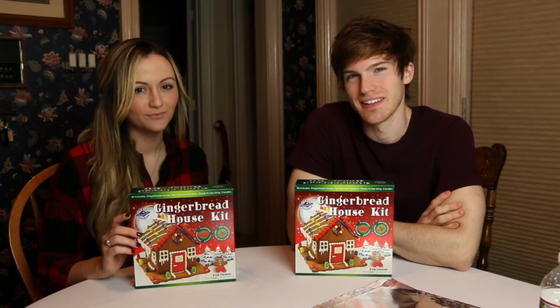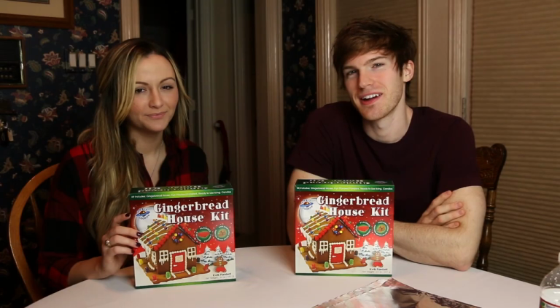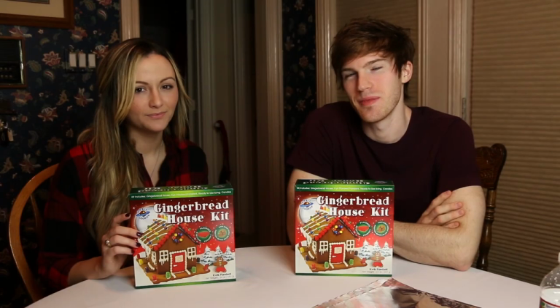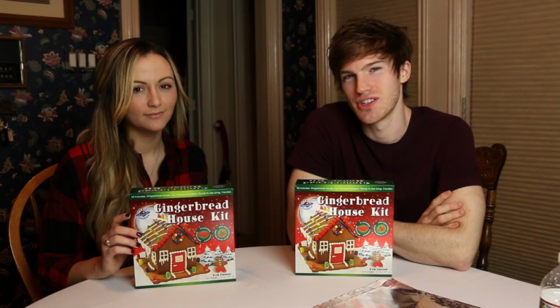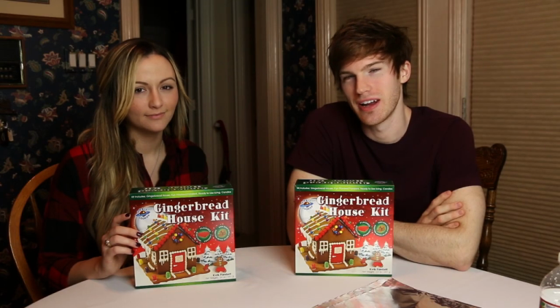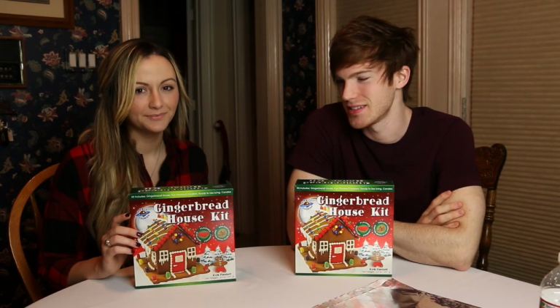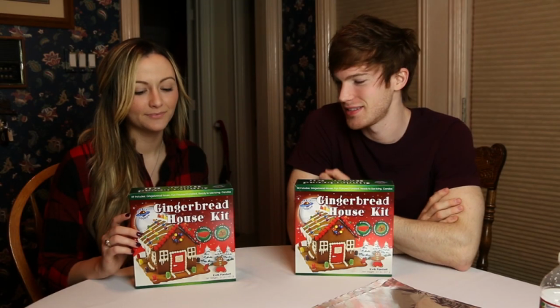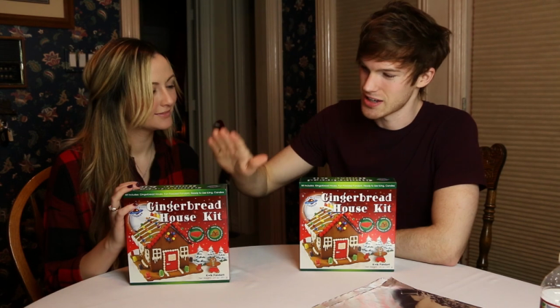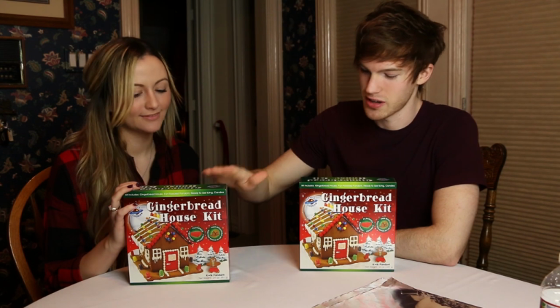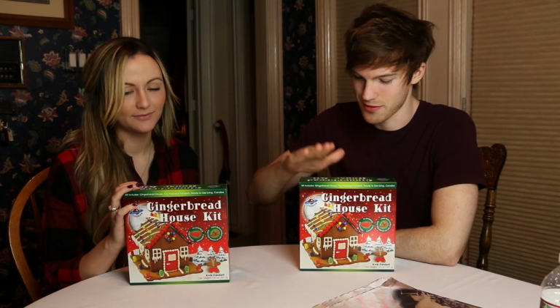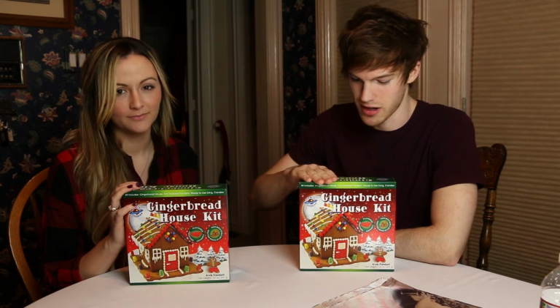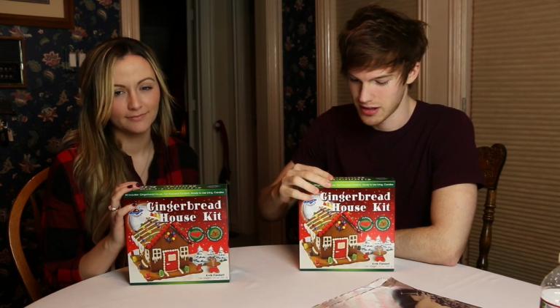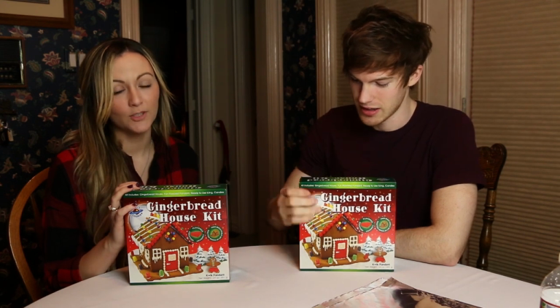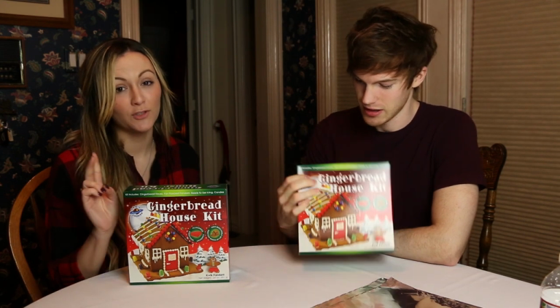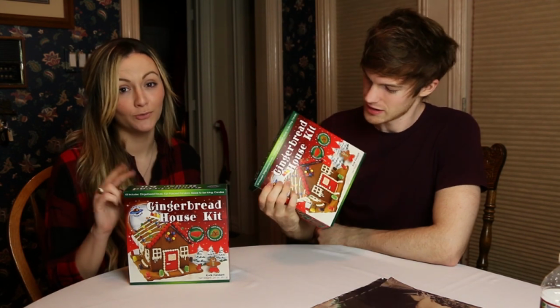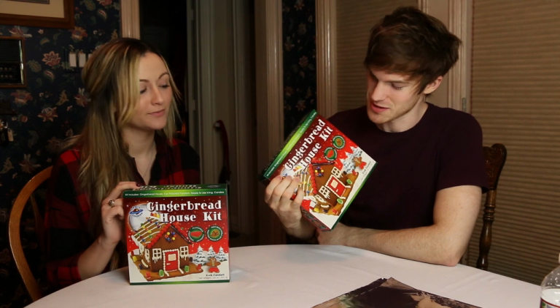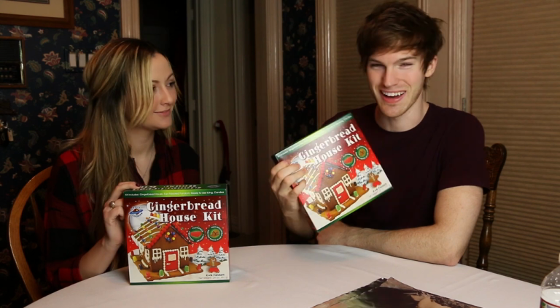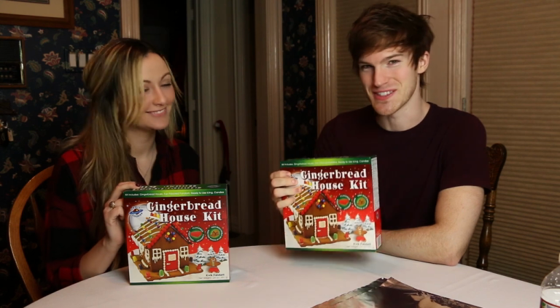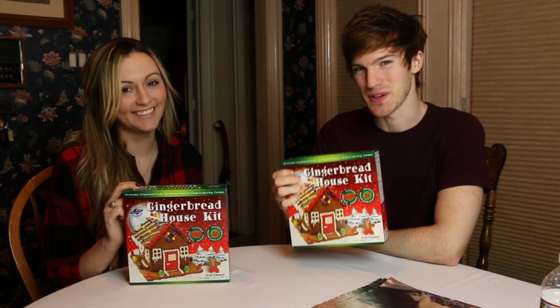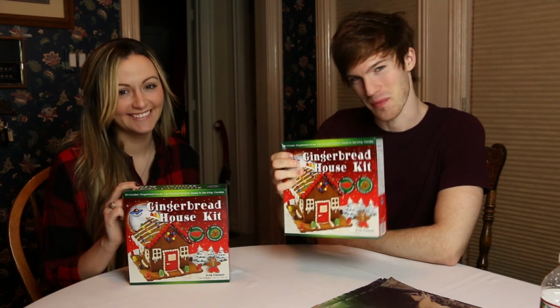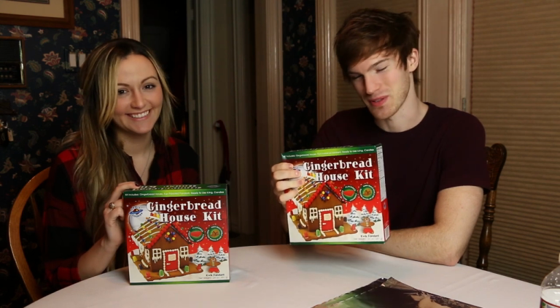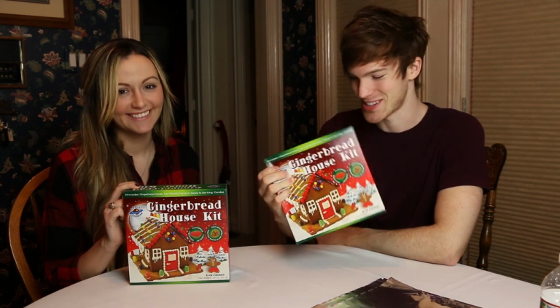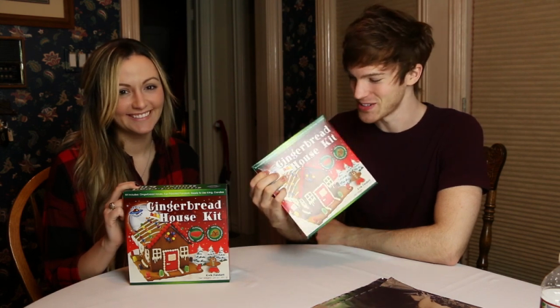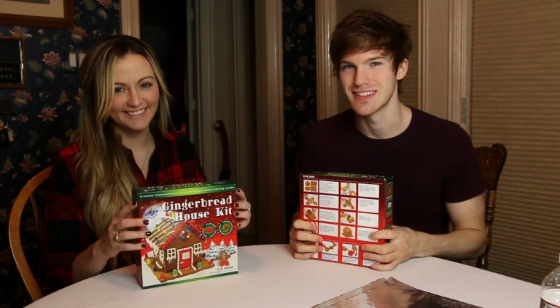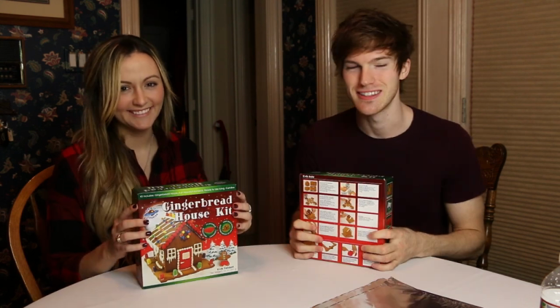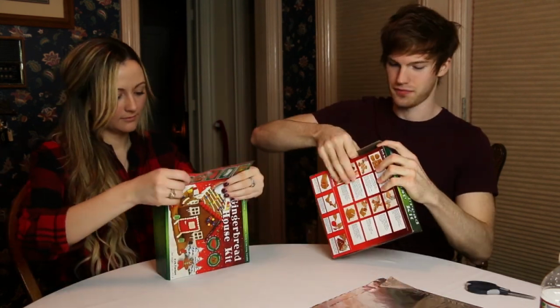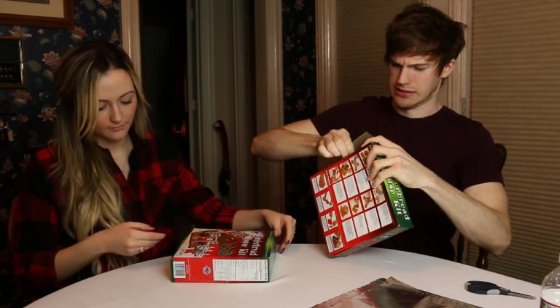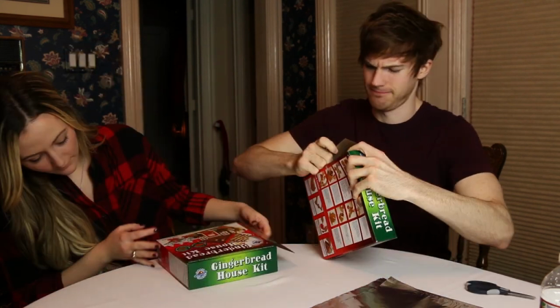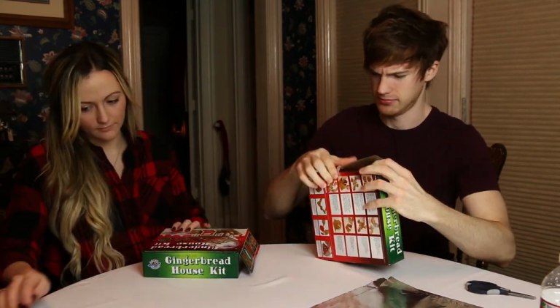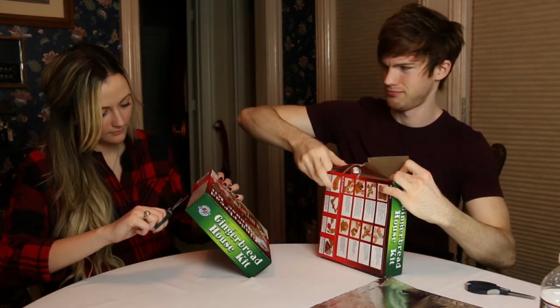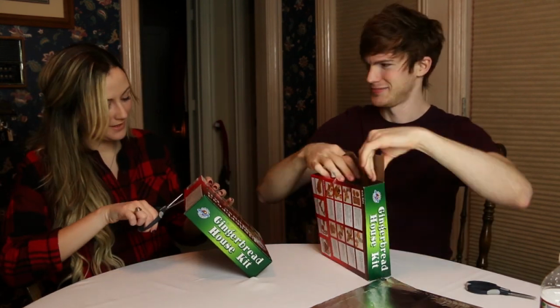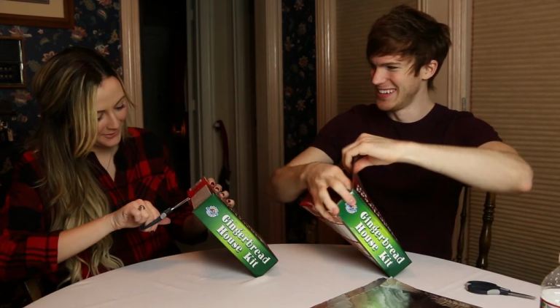Kelsa and I are going to make gingerbread houses. She has one, I have one. We have two — because one plus one is two. Let's do it.